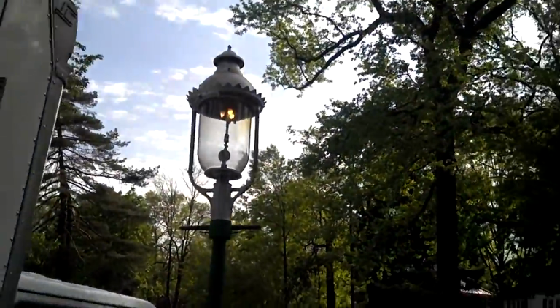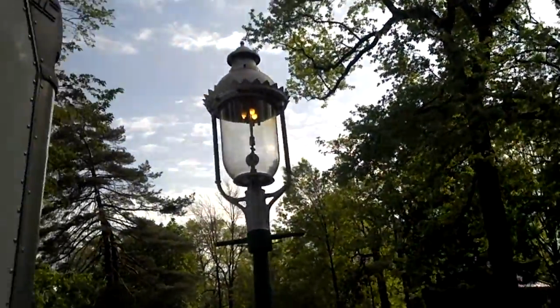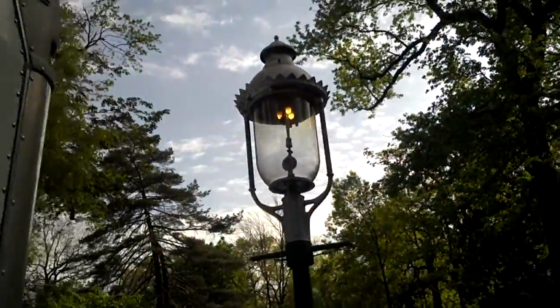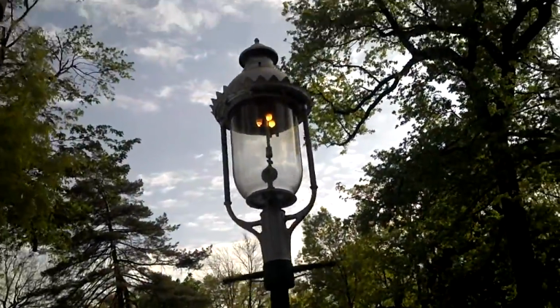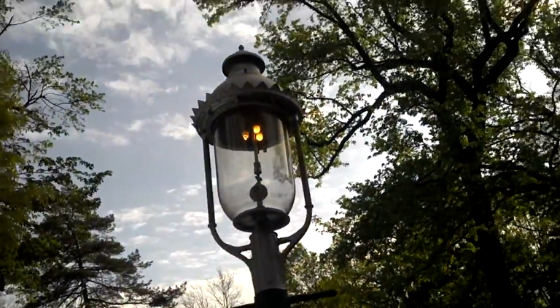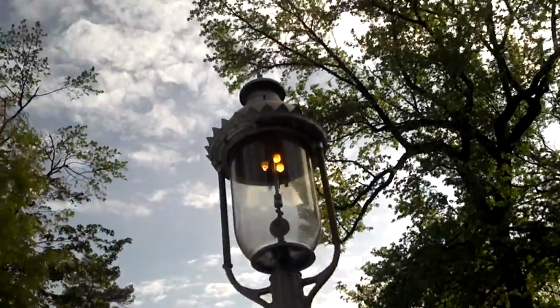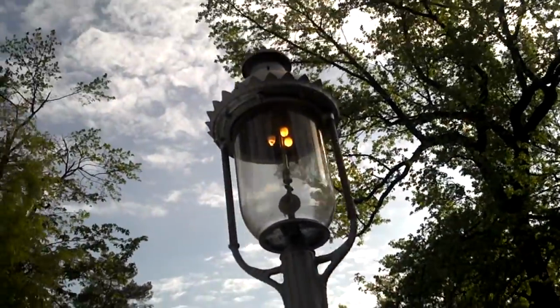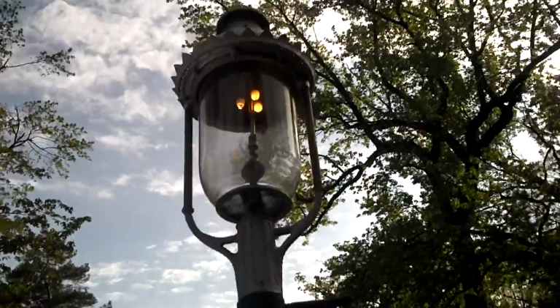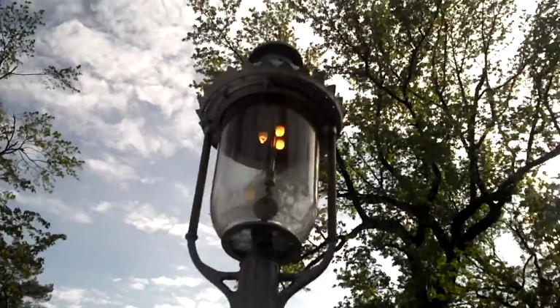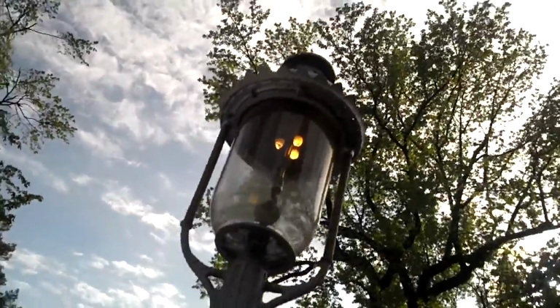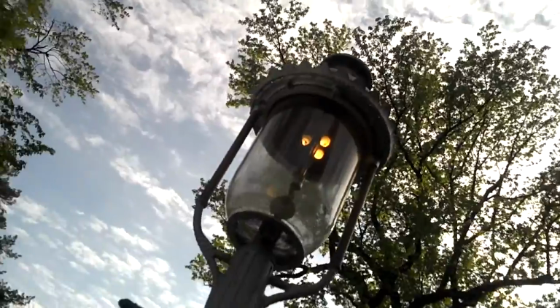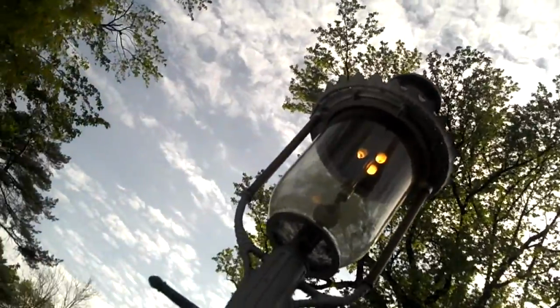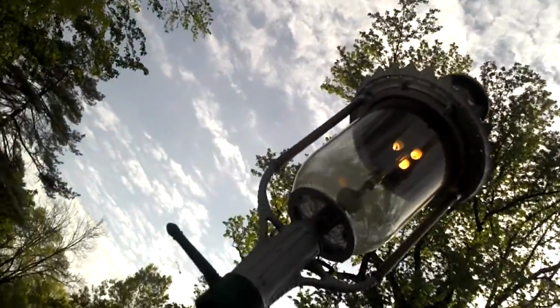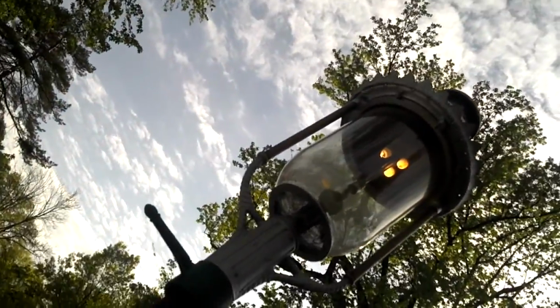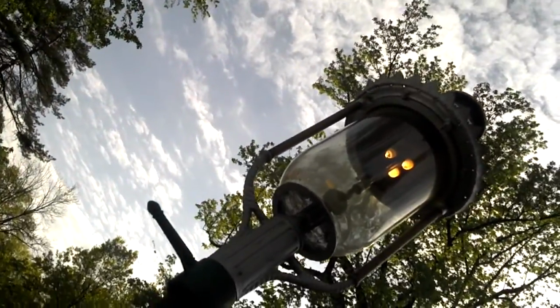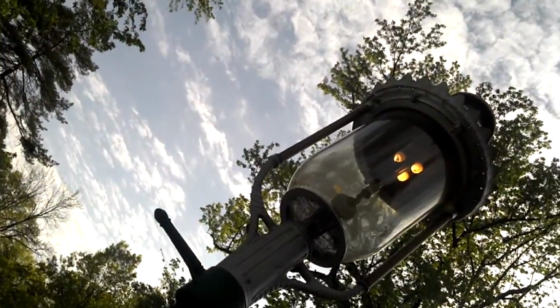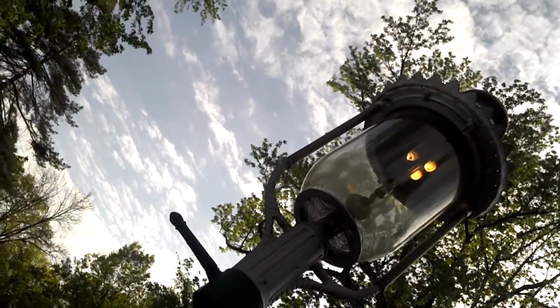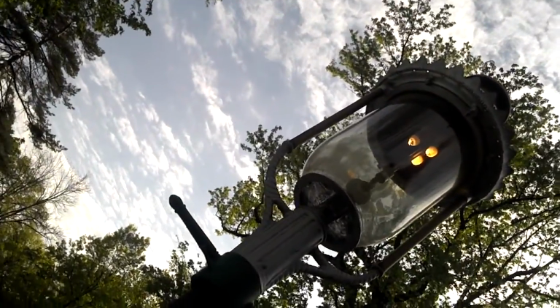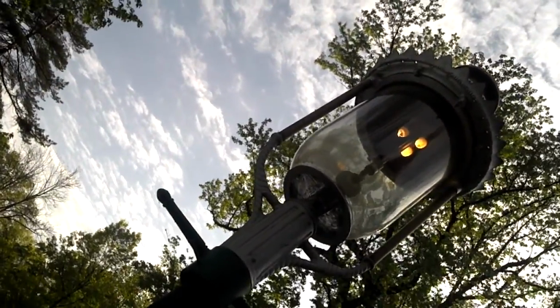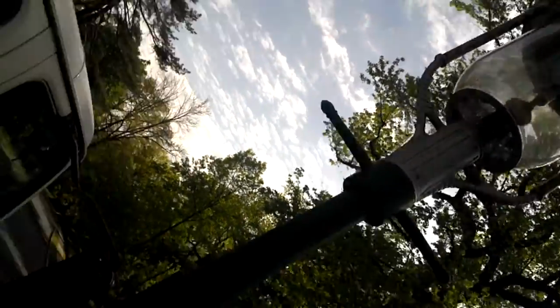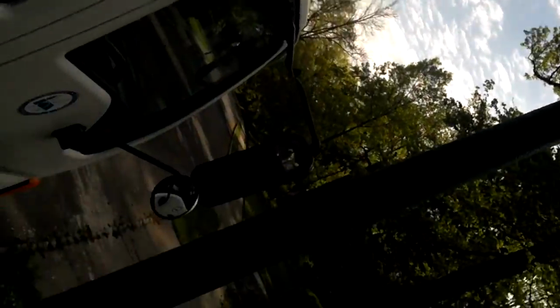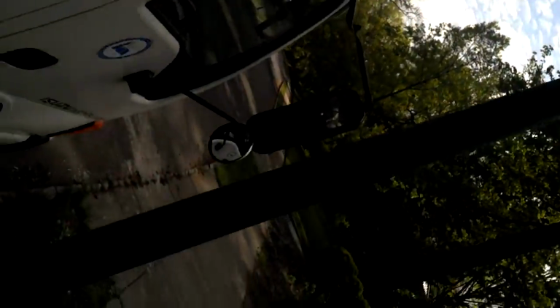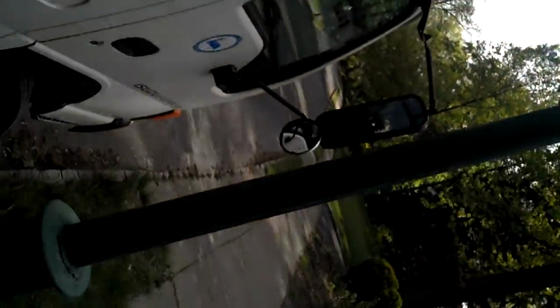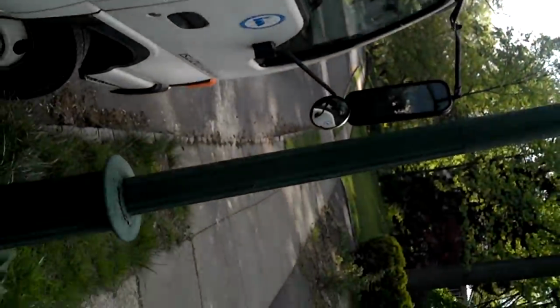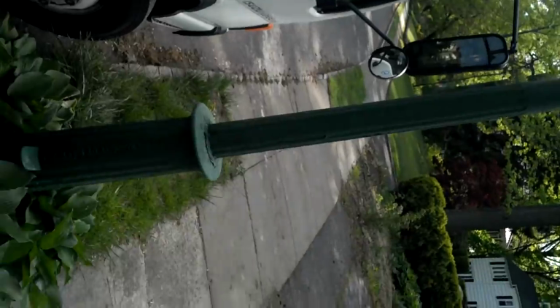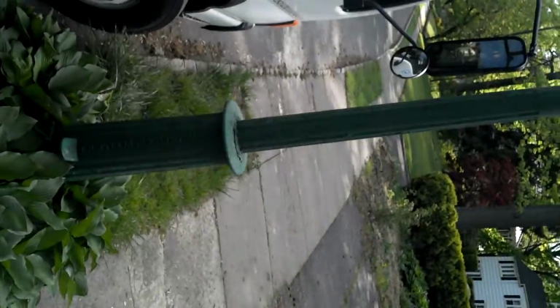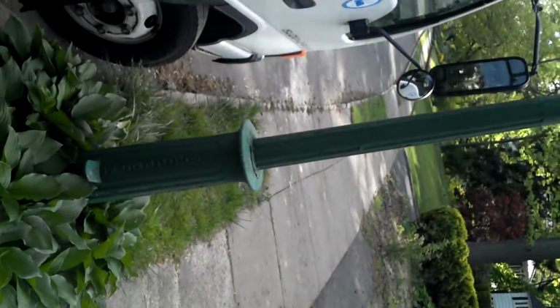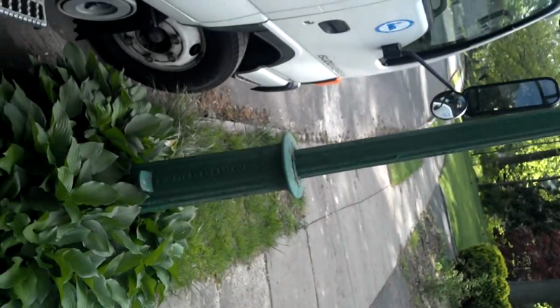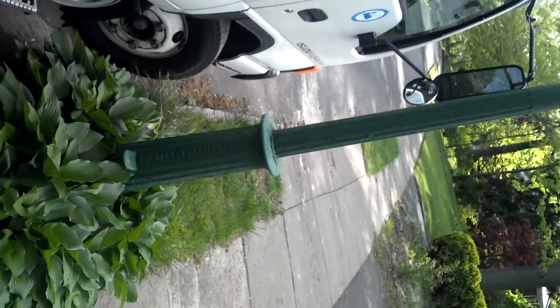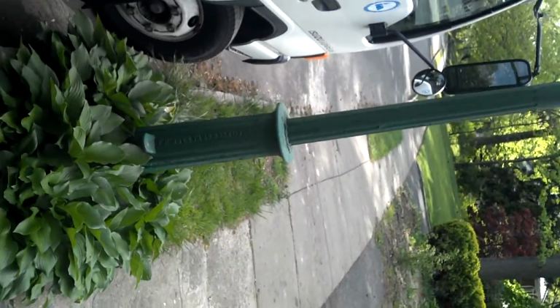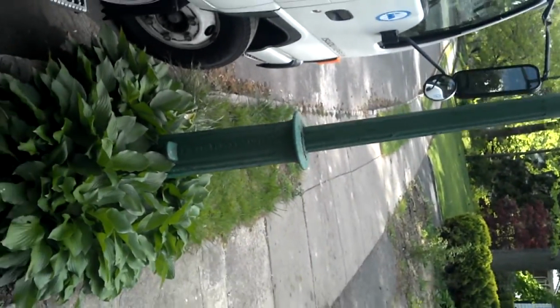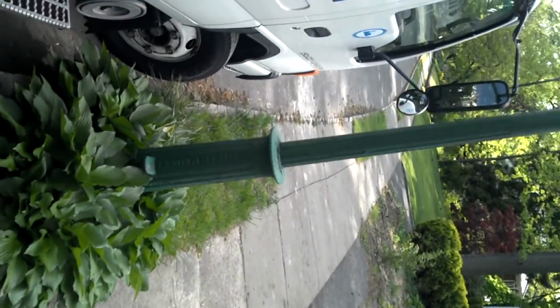A real gas lamp! This thing's got to be, I don't know, 12, 13 feet high maybe? It's the original post — the original cast-iron post.